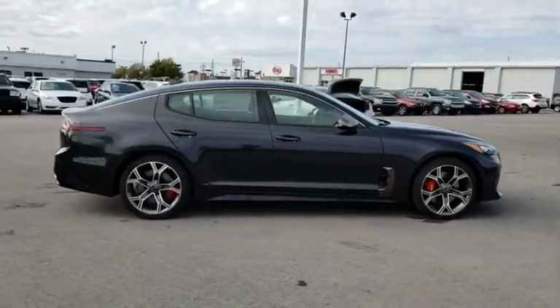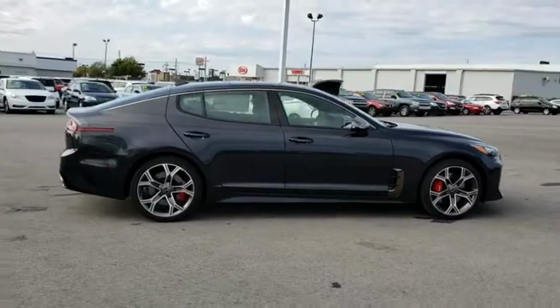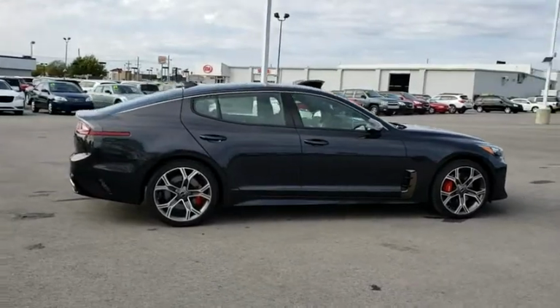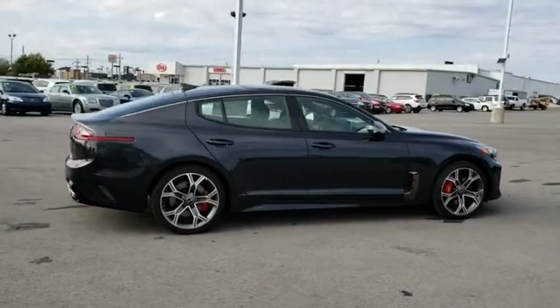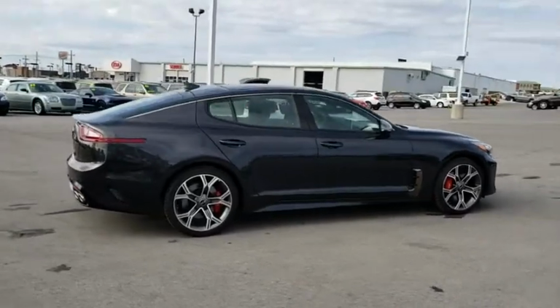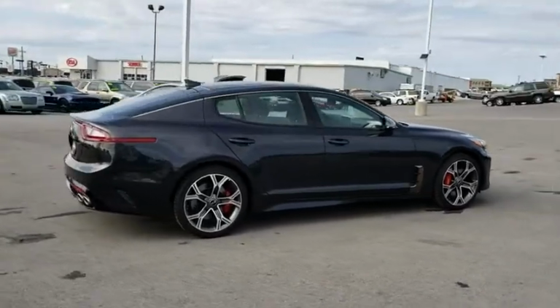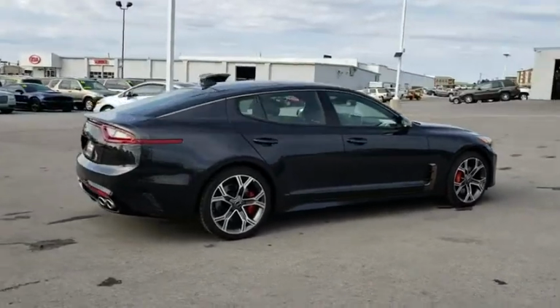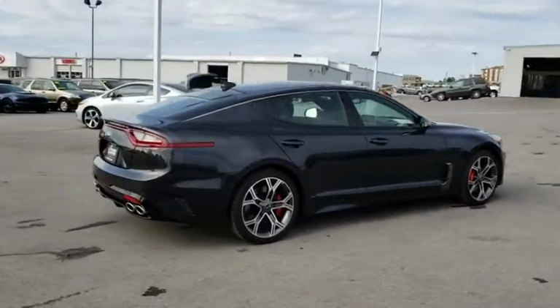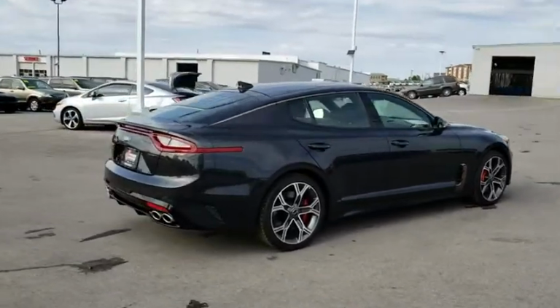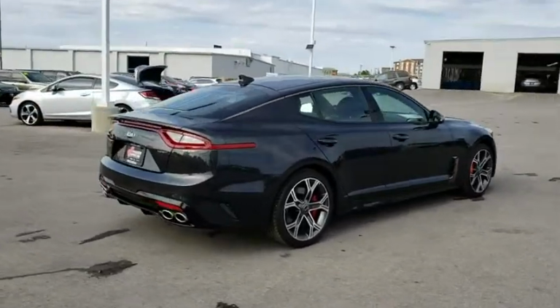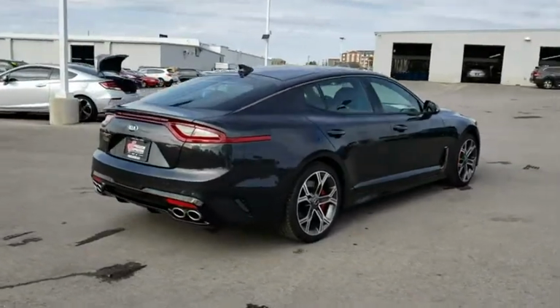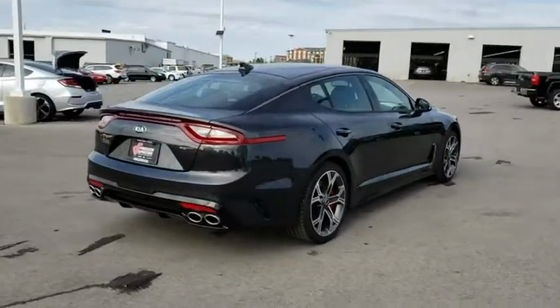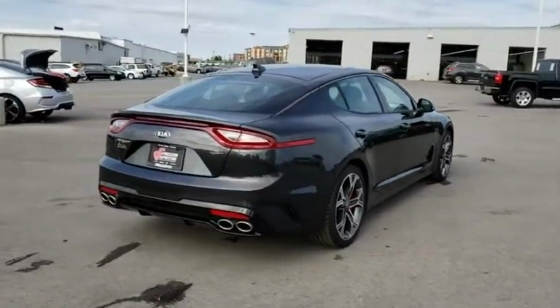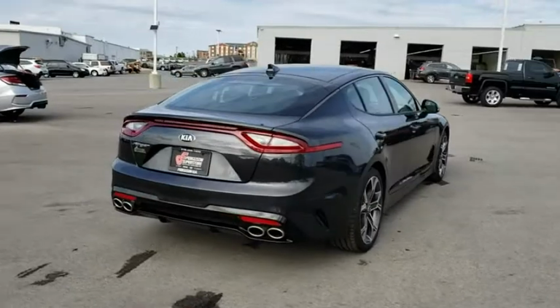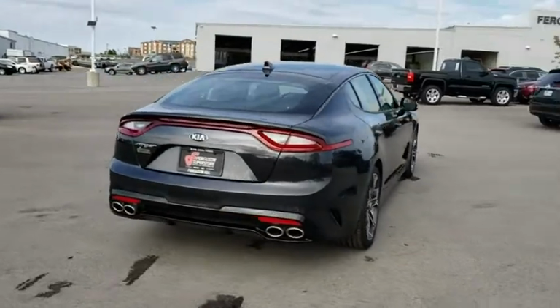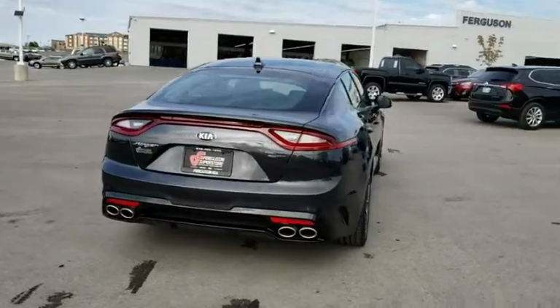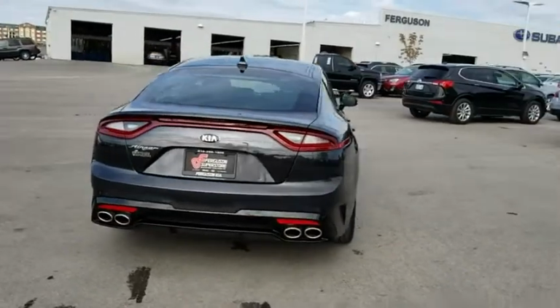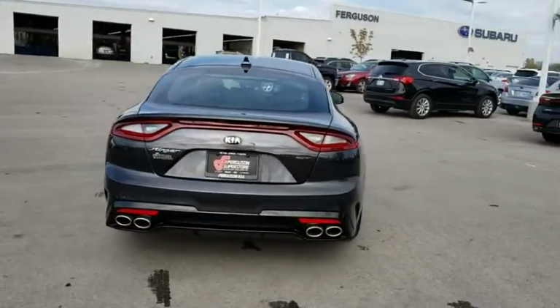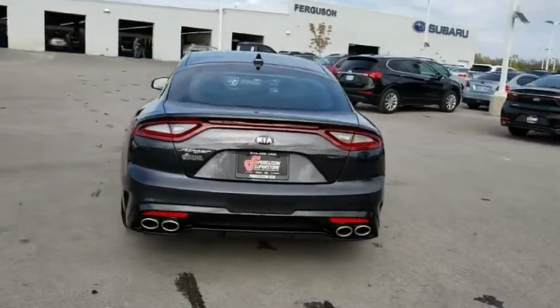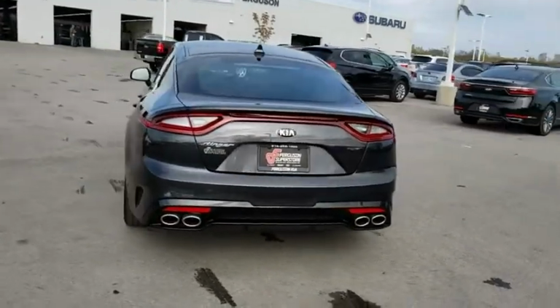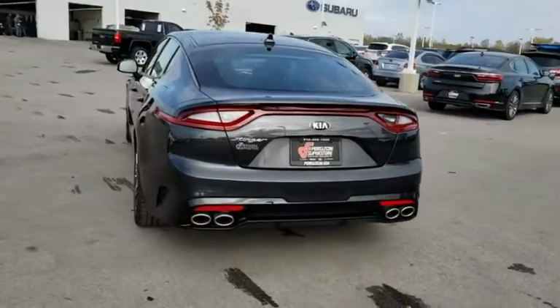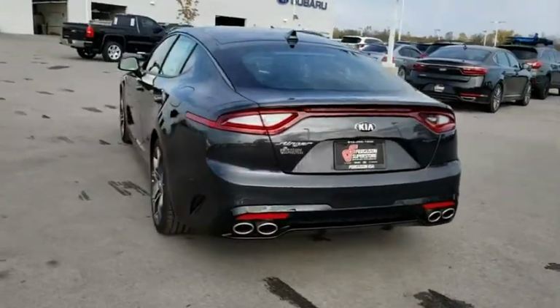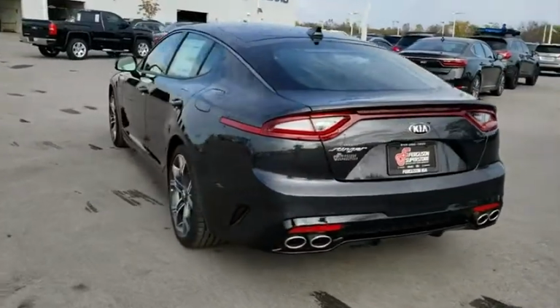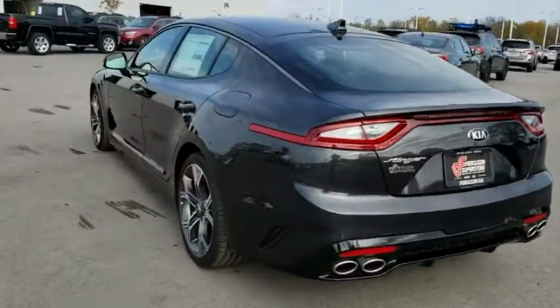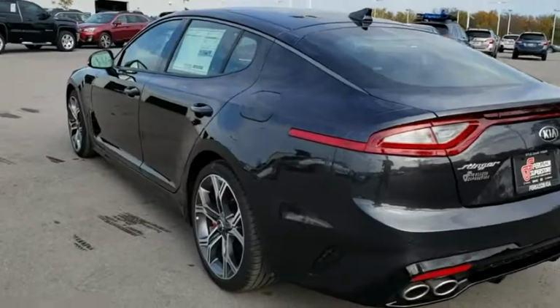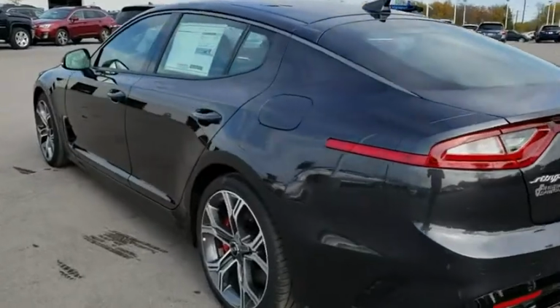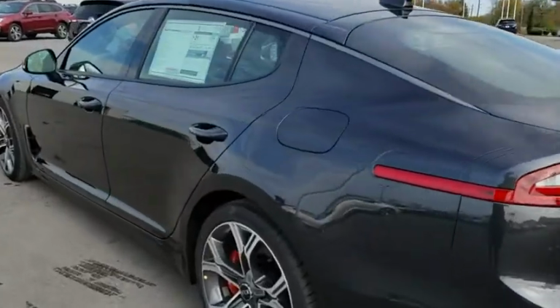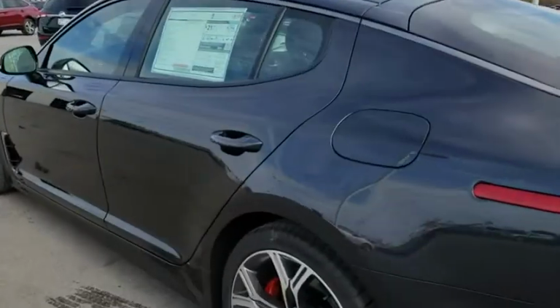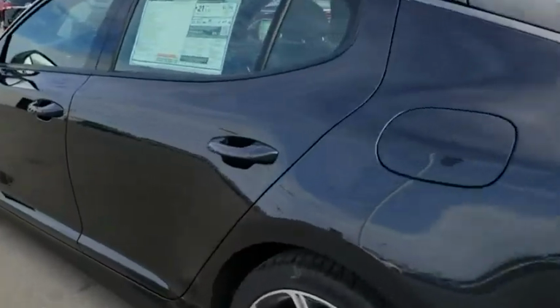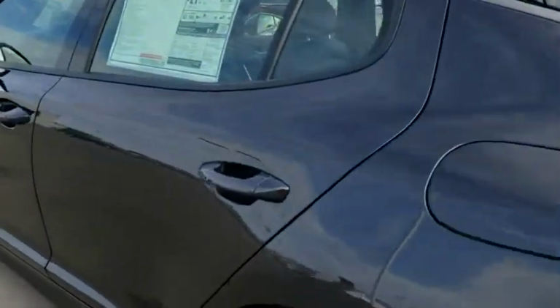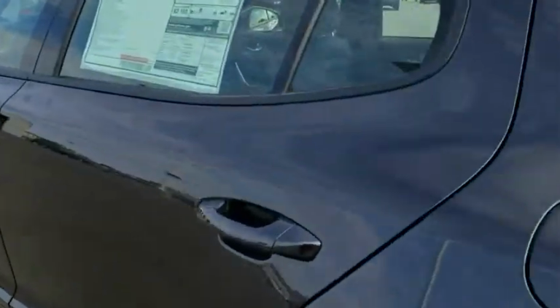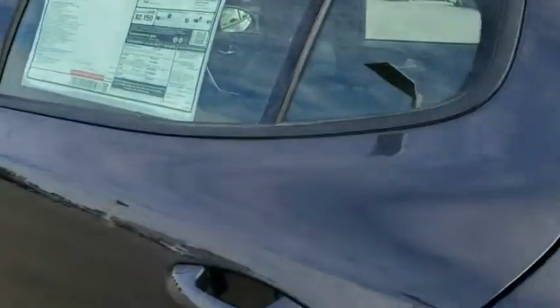Stability control, navigation system, traction control, steering wheel audio controls, power passenger seat, power liftgate, keyless entry, anti-lock braking system, remote engine start, lane departure warning, backup camera, Bluetooth.